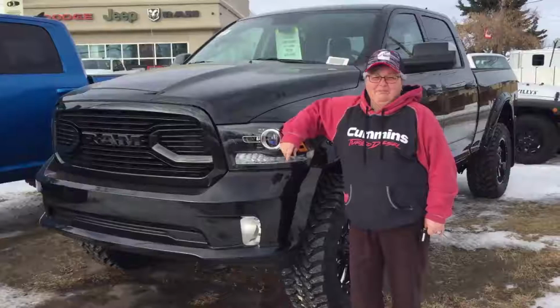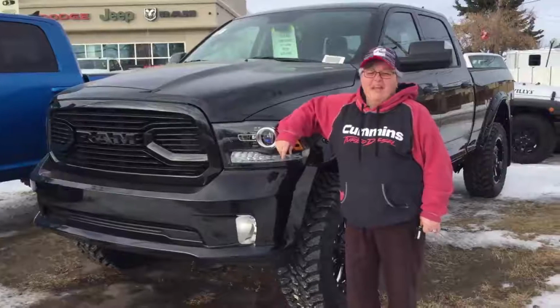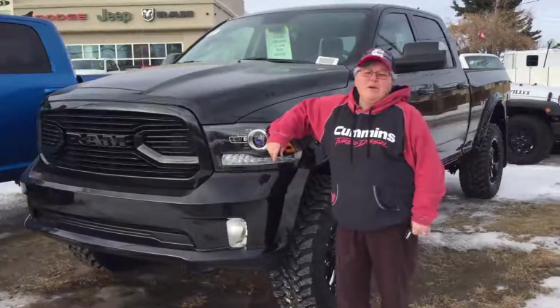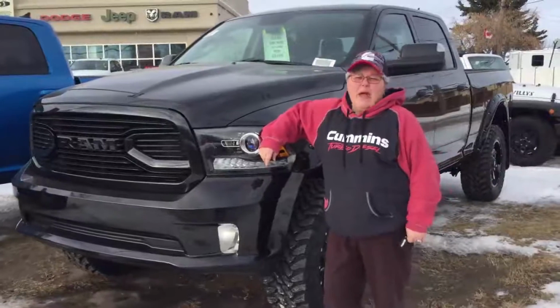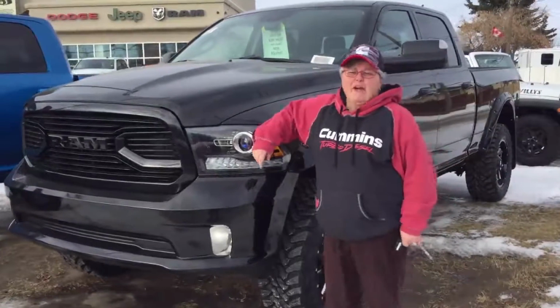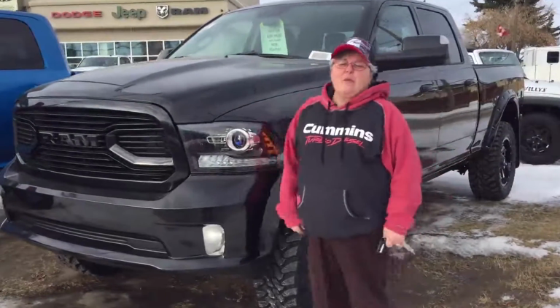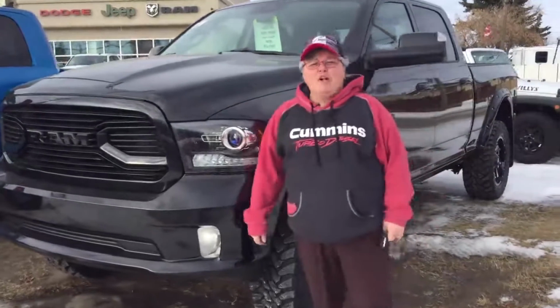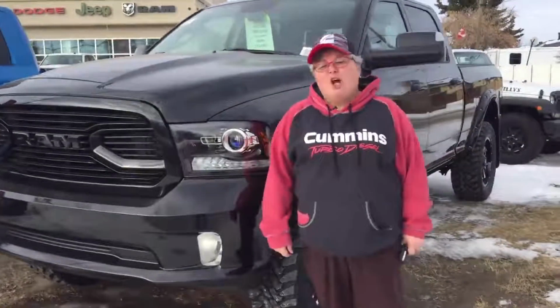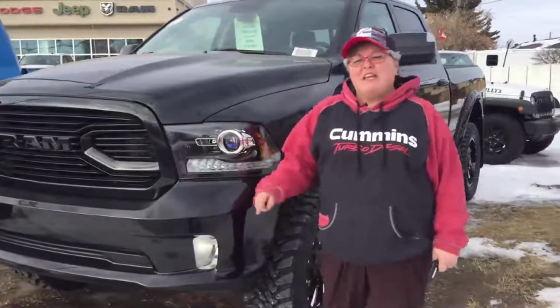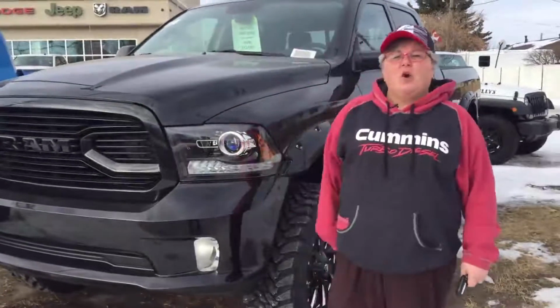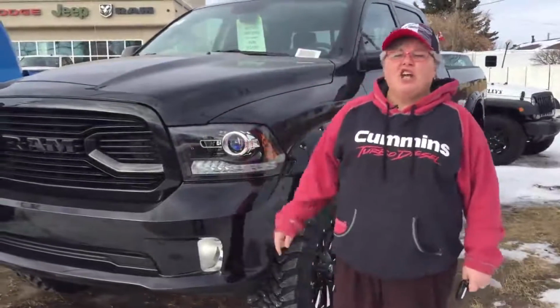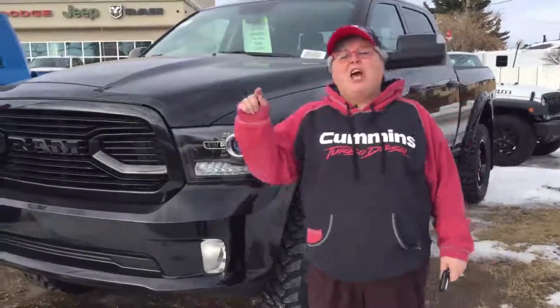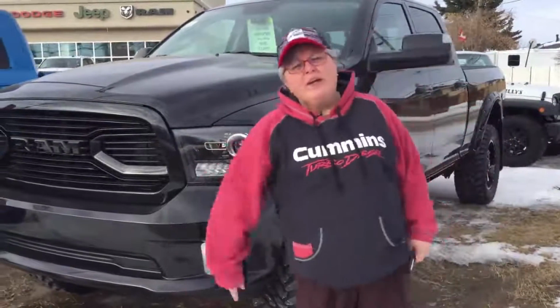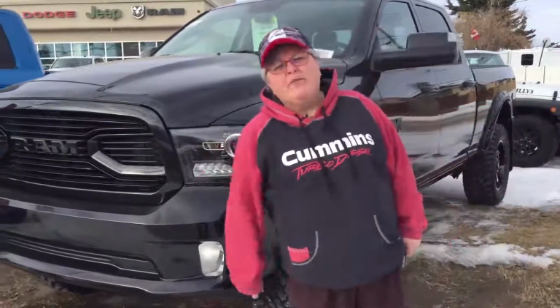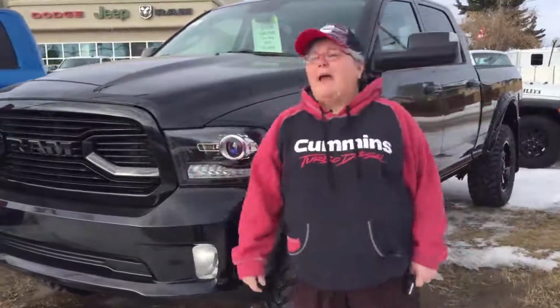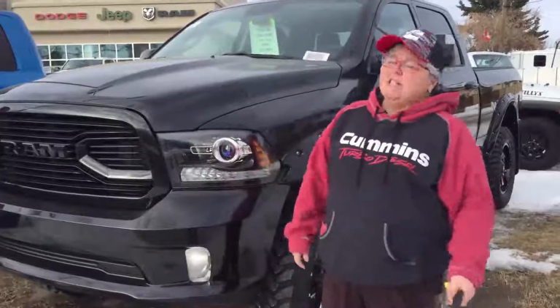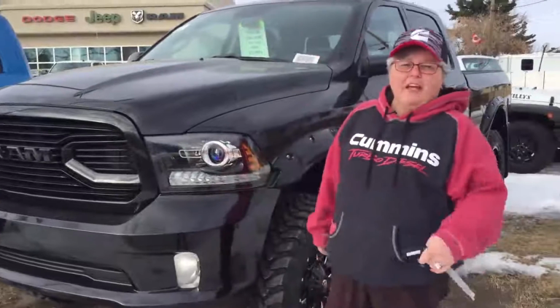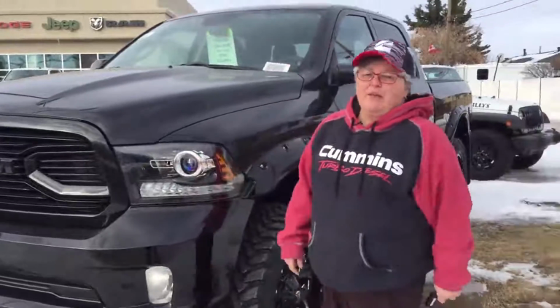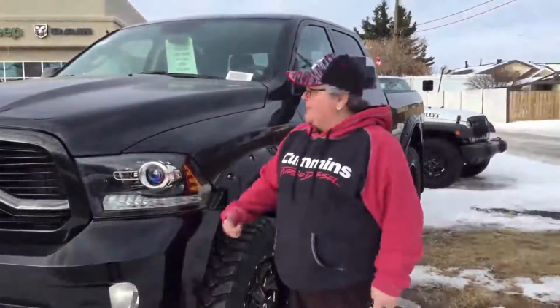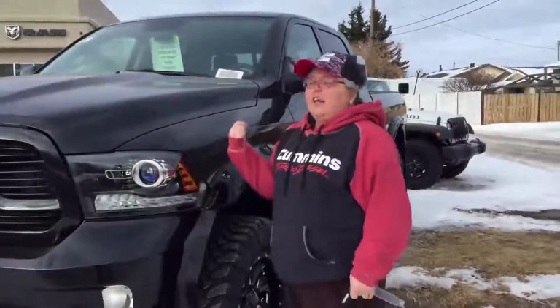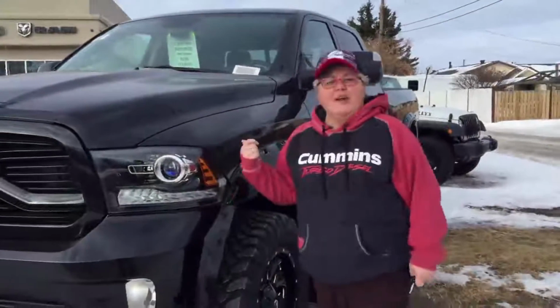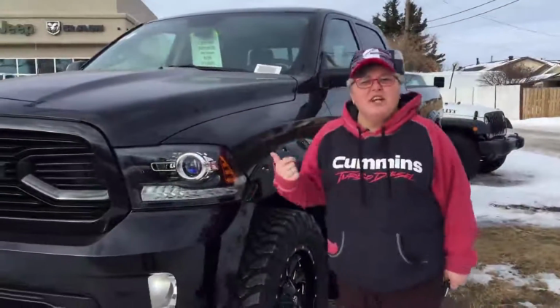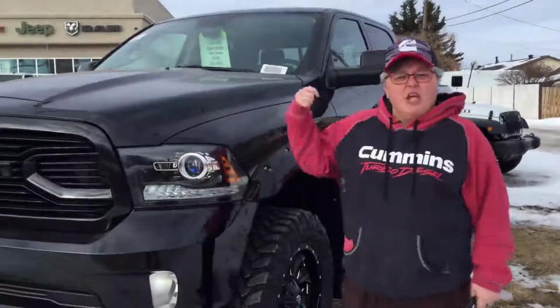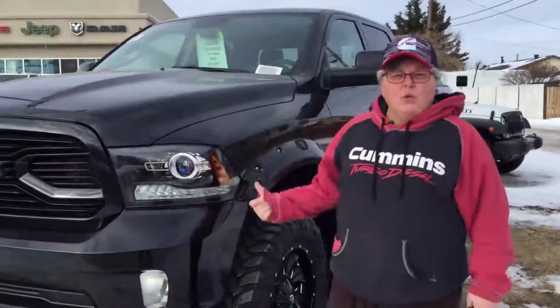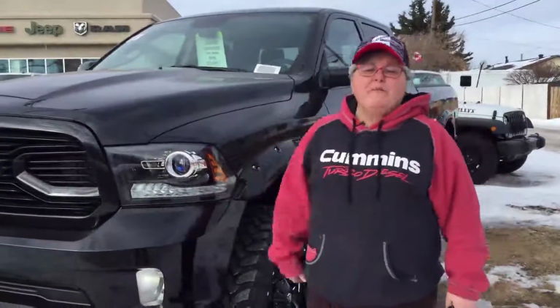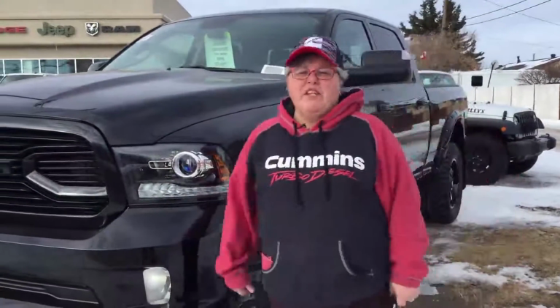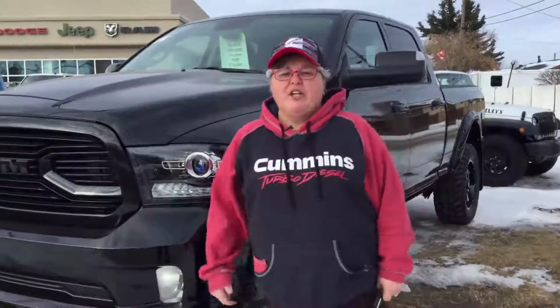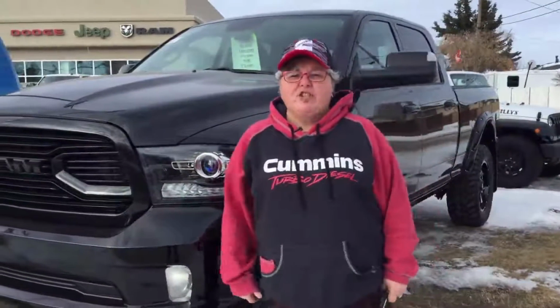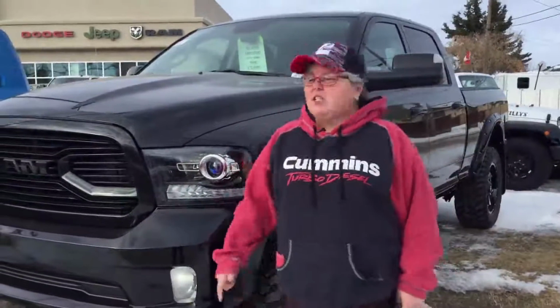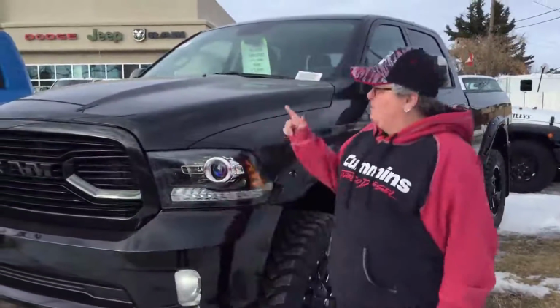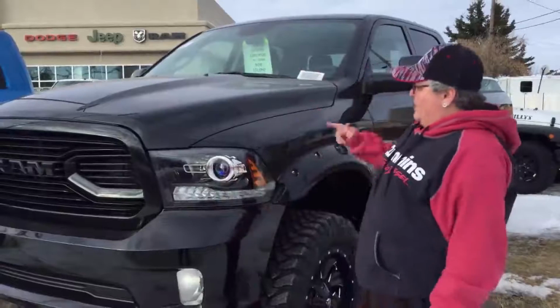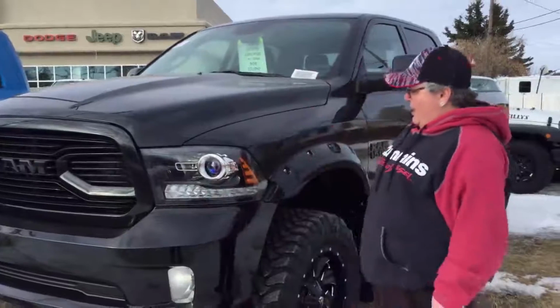Hey, Rig Ready Pam here from Redwater Dodge, home of the $10 oil change and Rig Ready Ram. And speaking of Rig Ready Rams, I've got a 2018 Ram 1500 lifted truck sport for you.